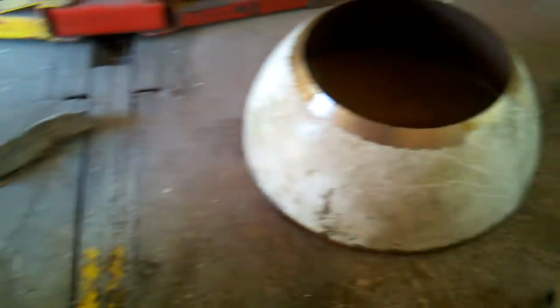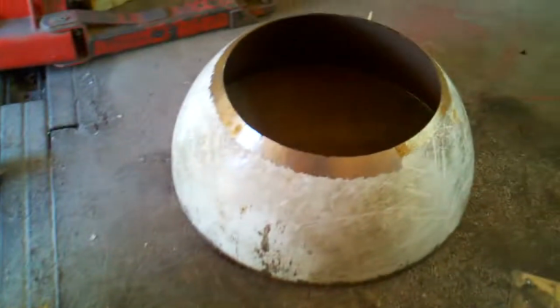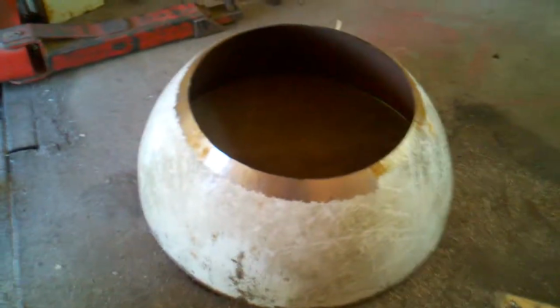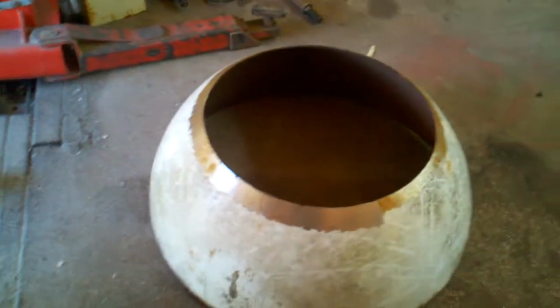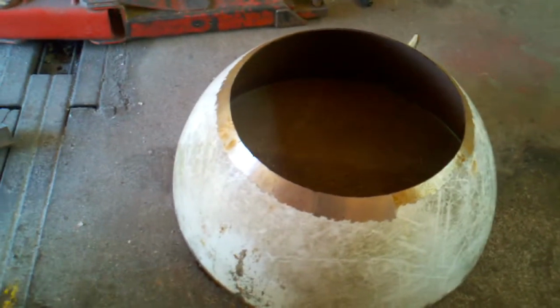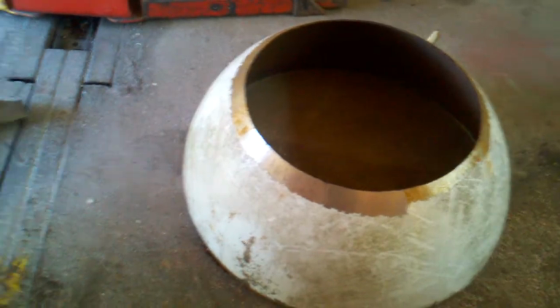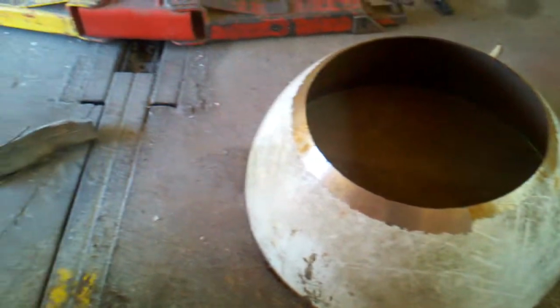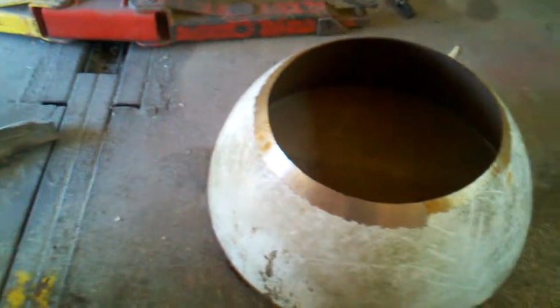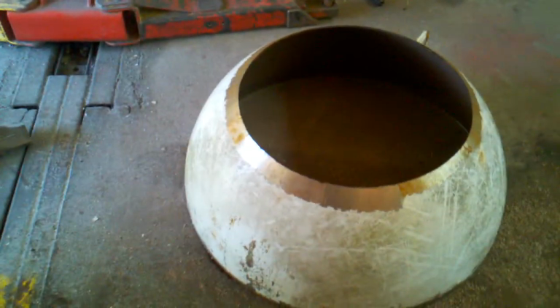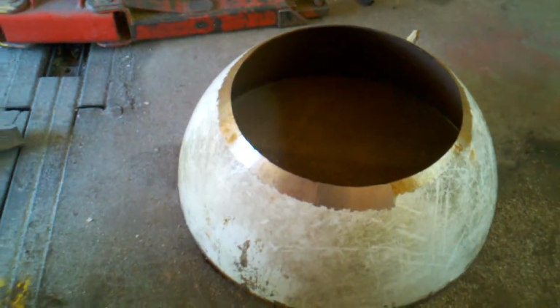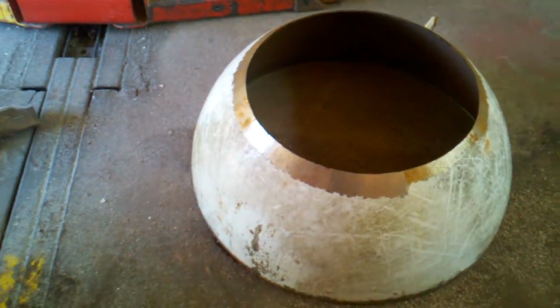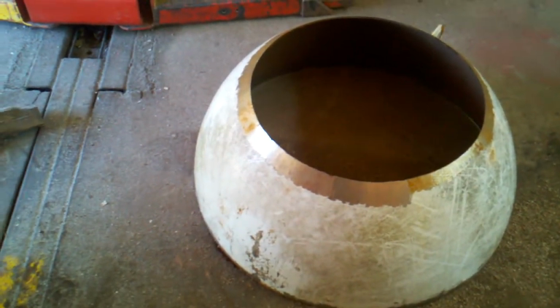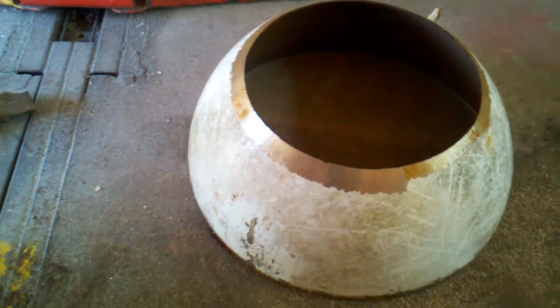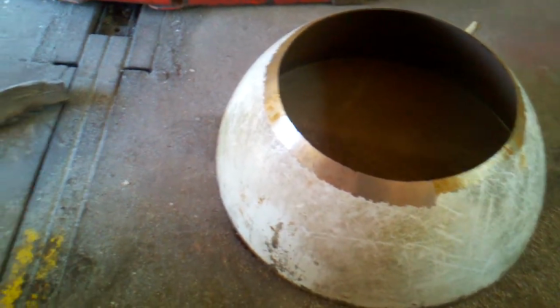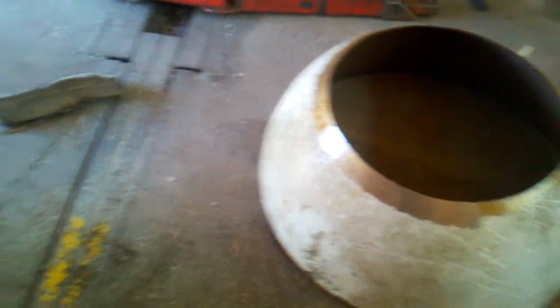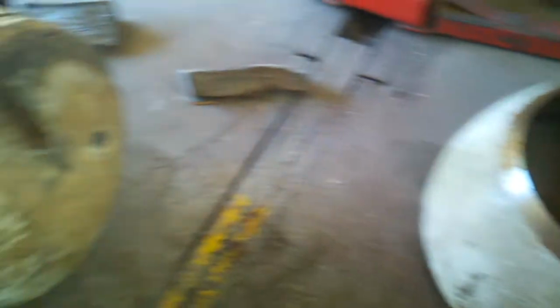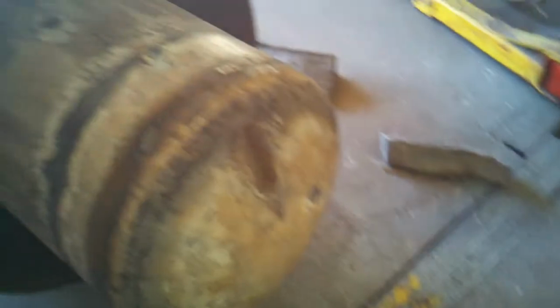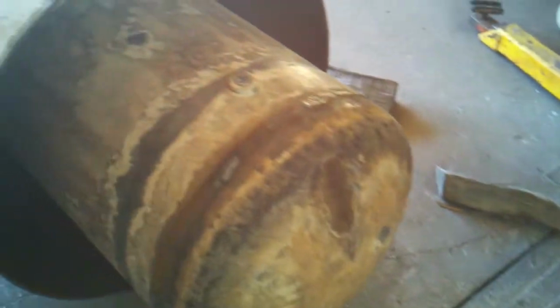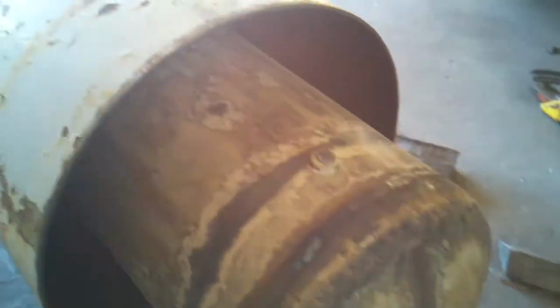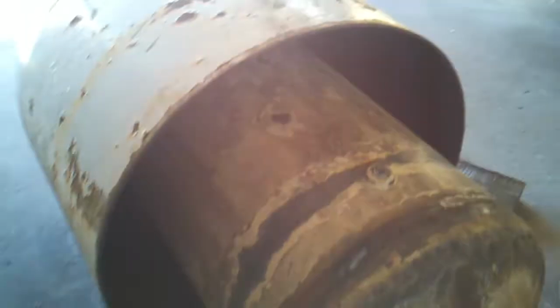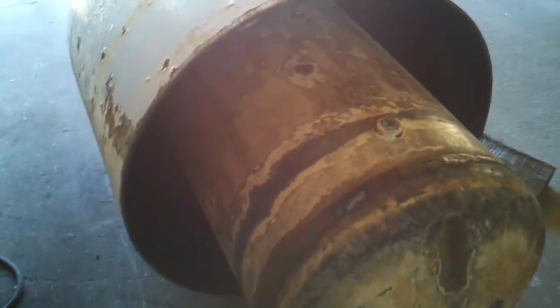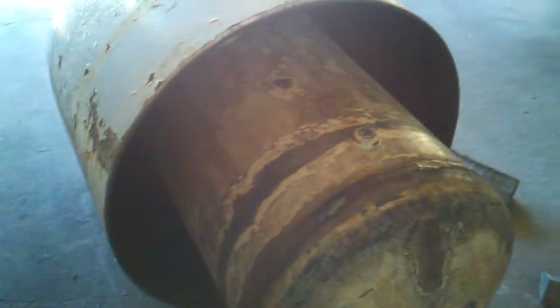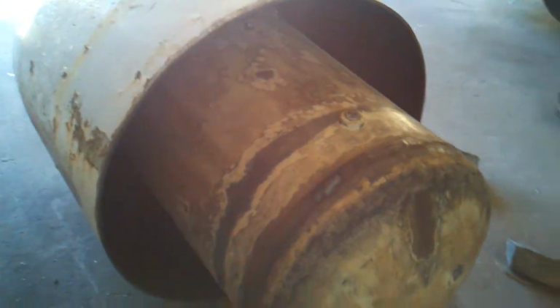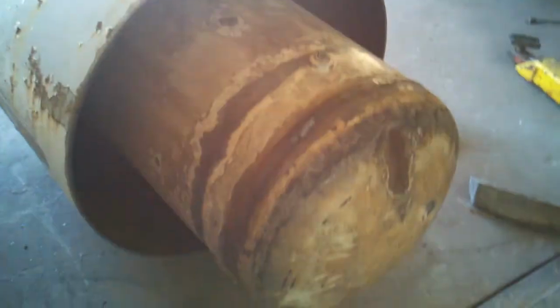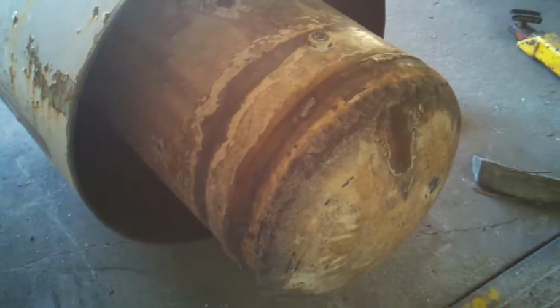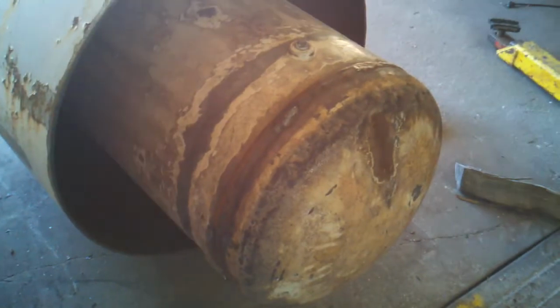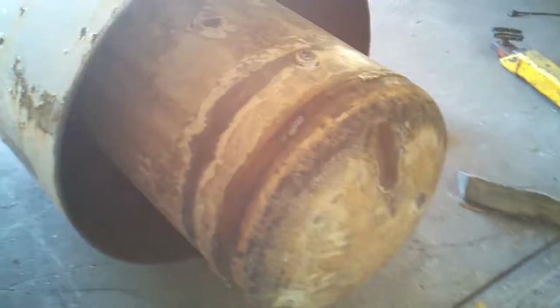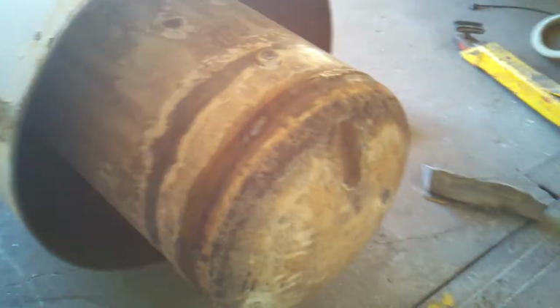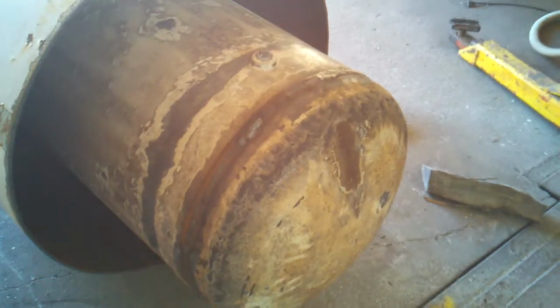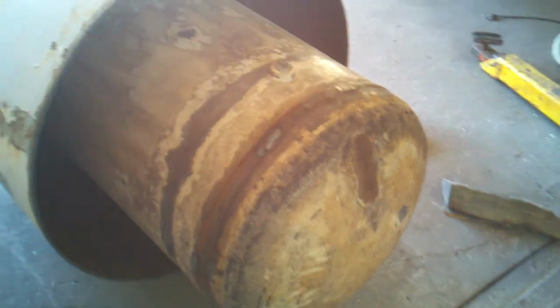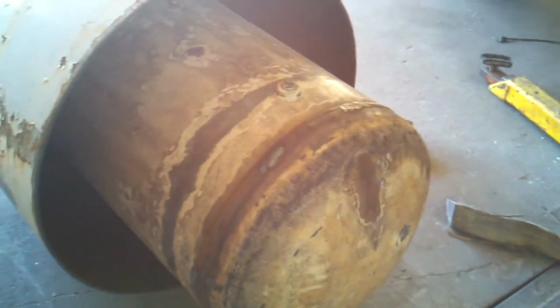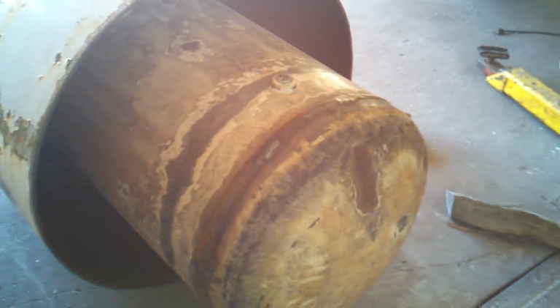Now I got to take this end cover that was on the other end of the tank — part of the tank that I didn't use — and I have to put it on here. Then I'll weld everything up, pressure test it, and make sure there's no leaks in it.